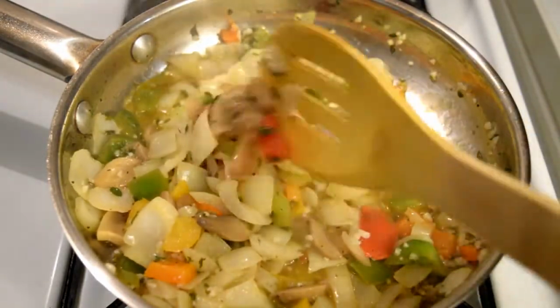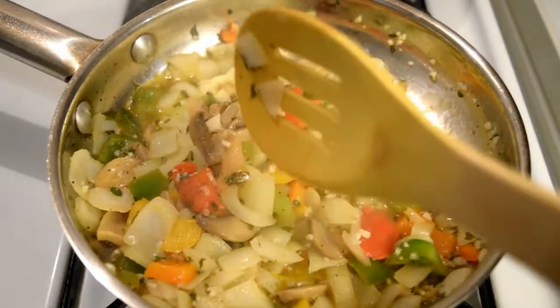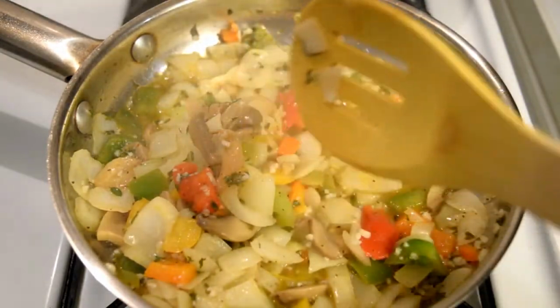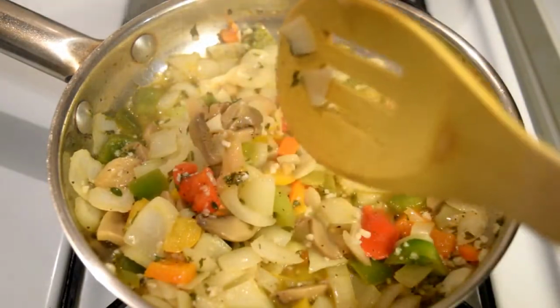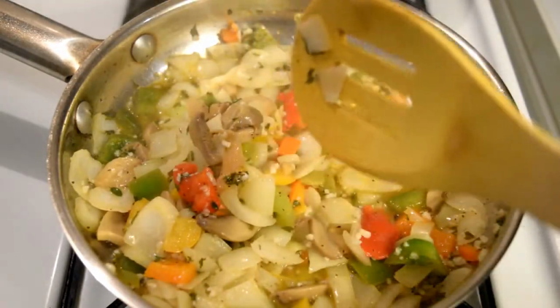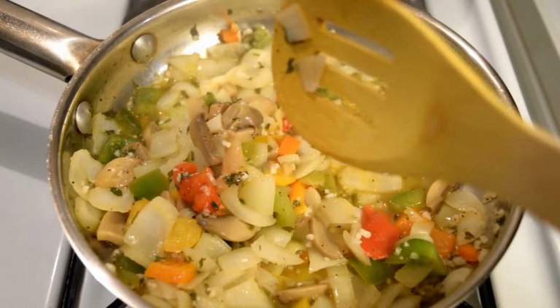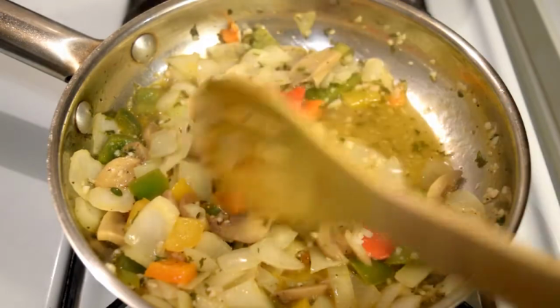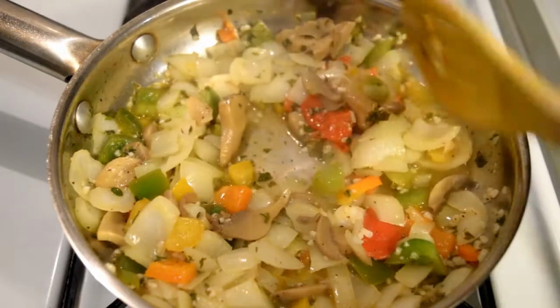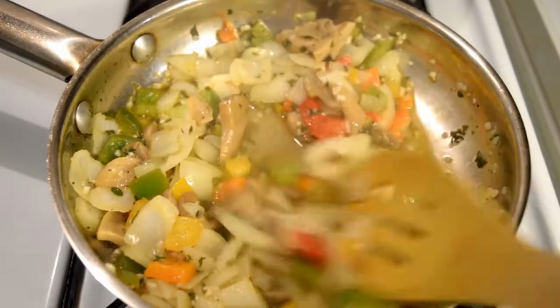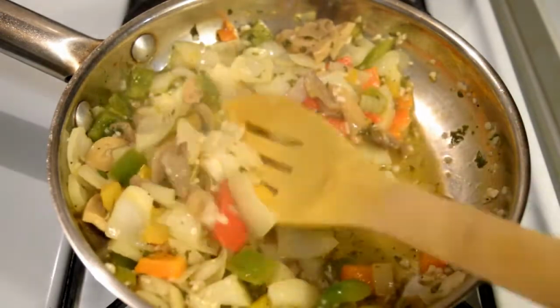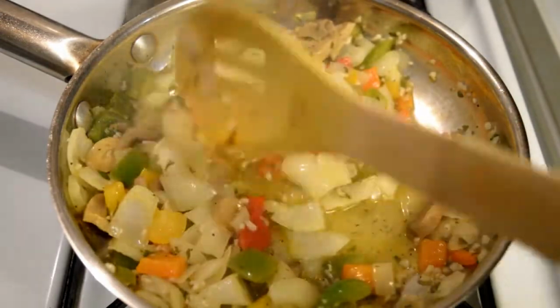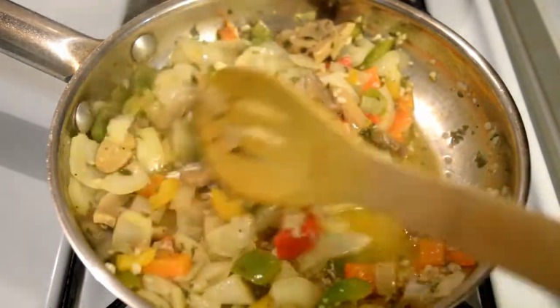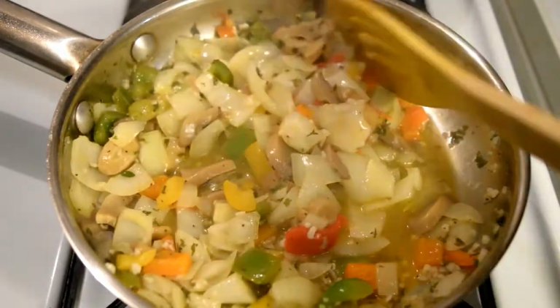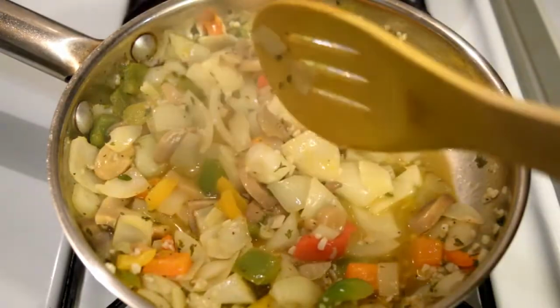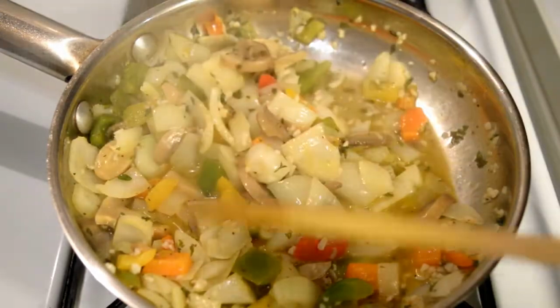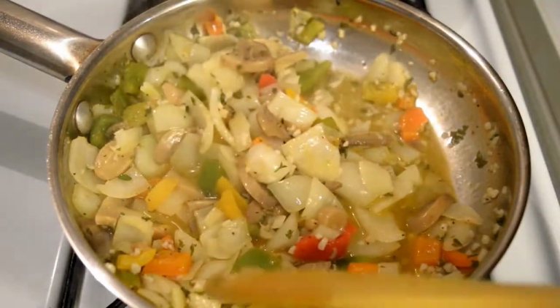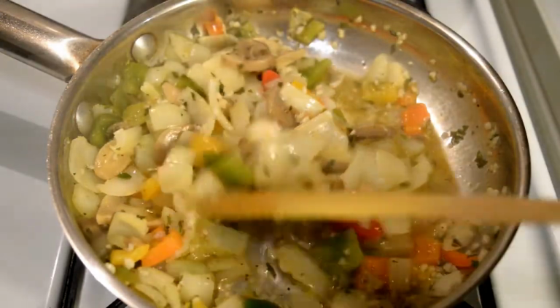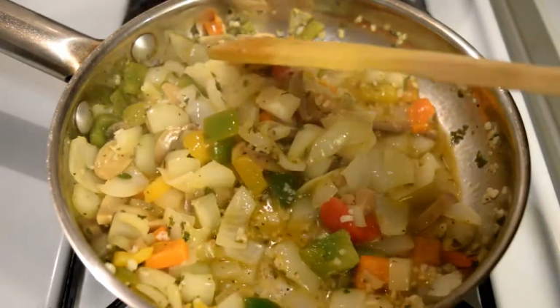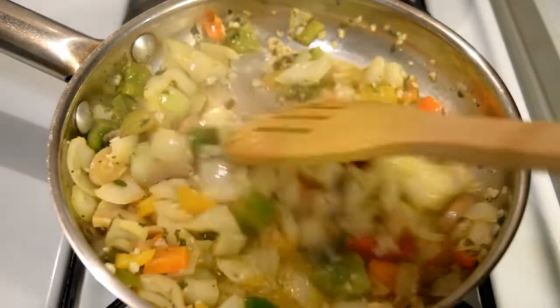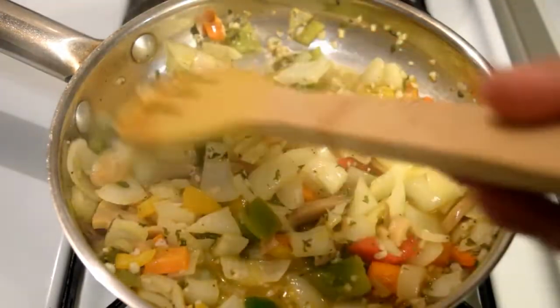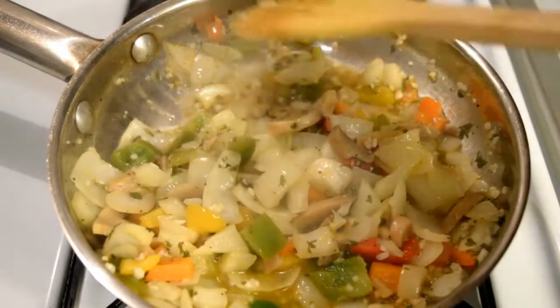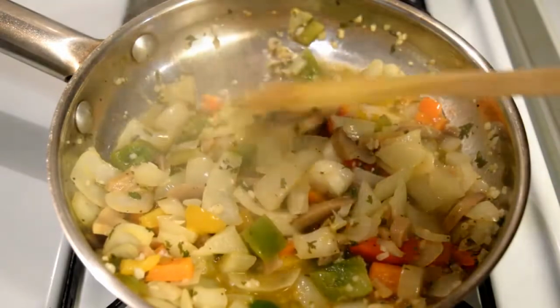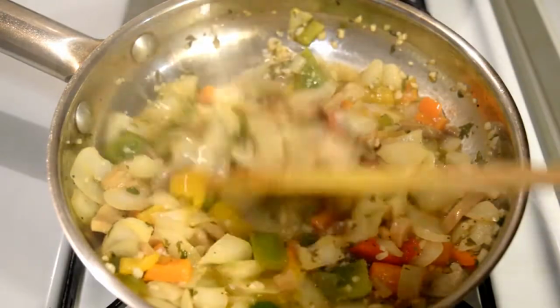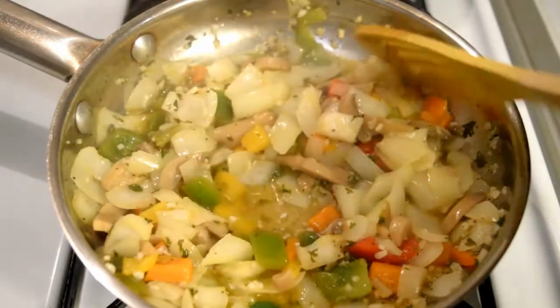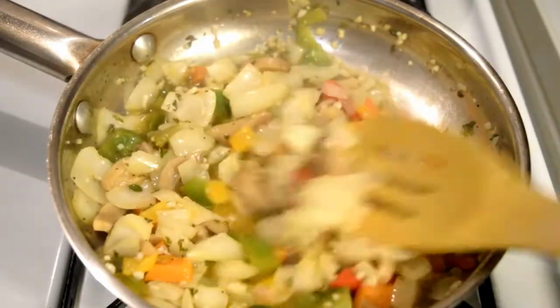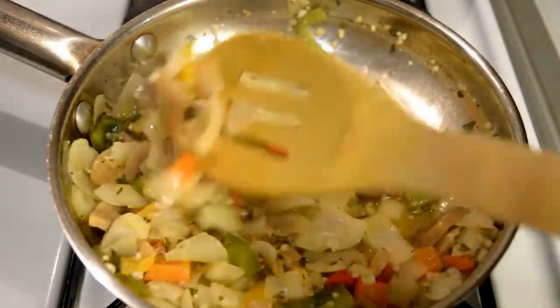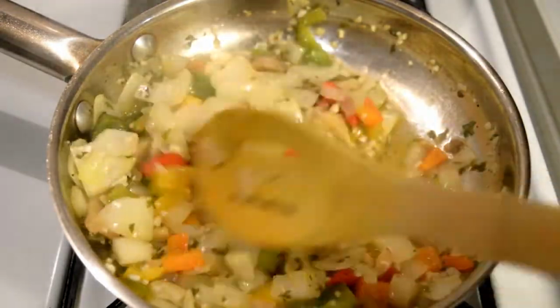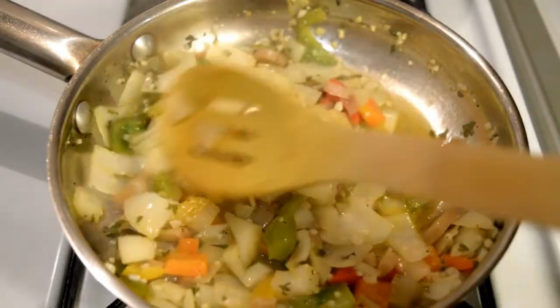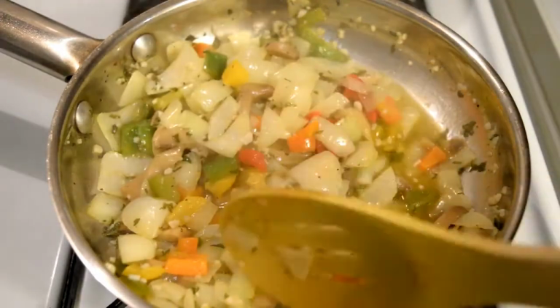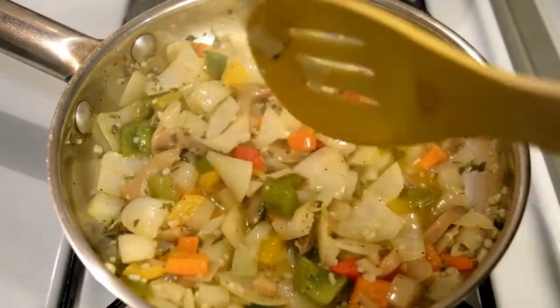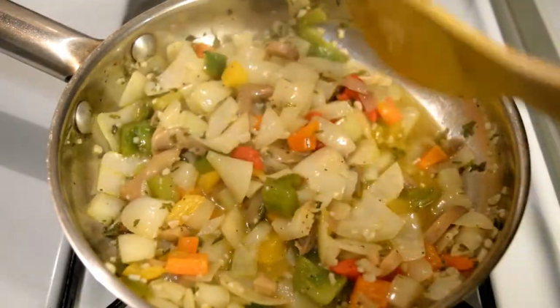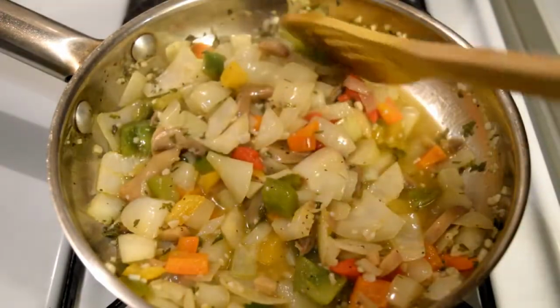Ustedes pueden añadirle los vegetales que deseen, mis creadores. Pueden añadirle brócoli, zanahoria, maíz, vegetales verdes, habichuelas tiernas, lo que ustedes deseen.